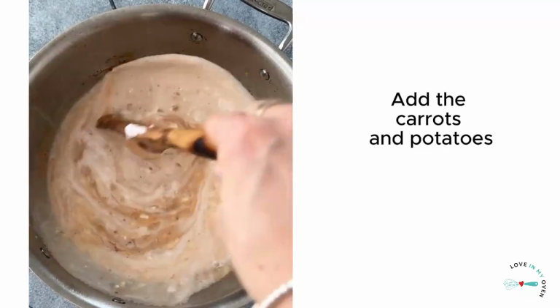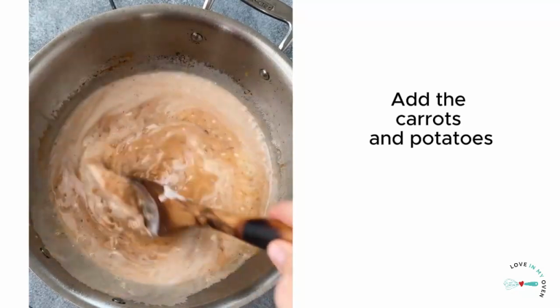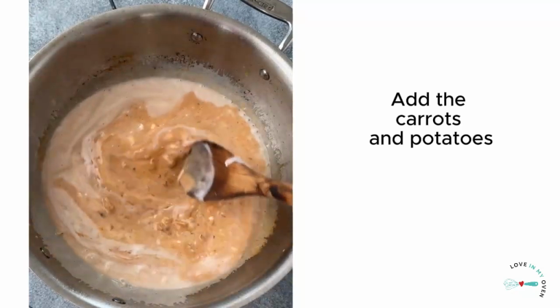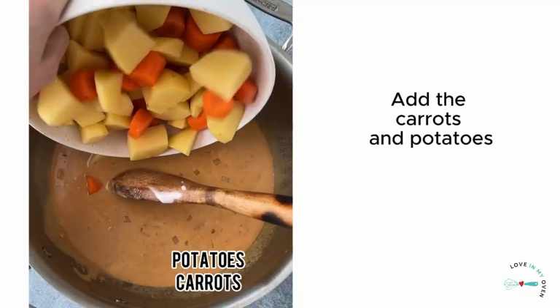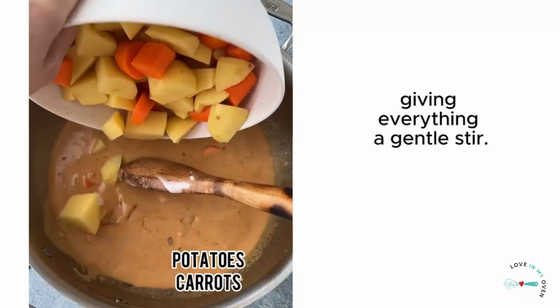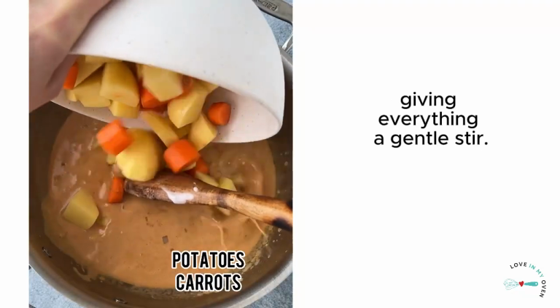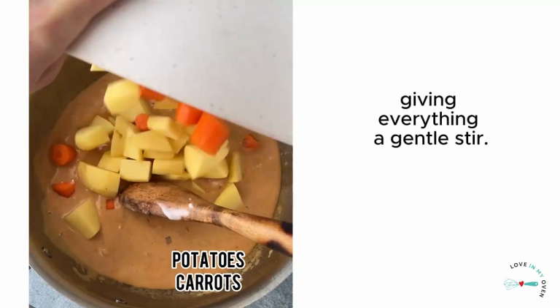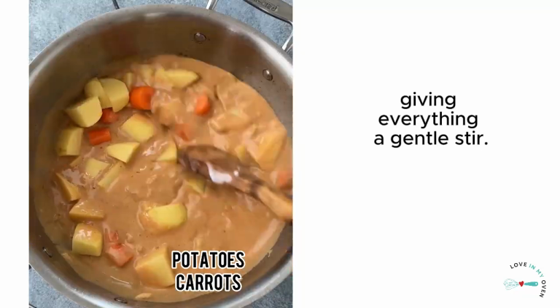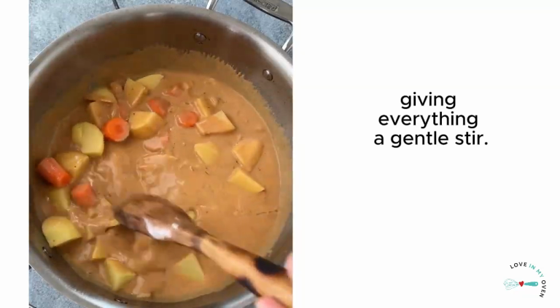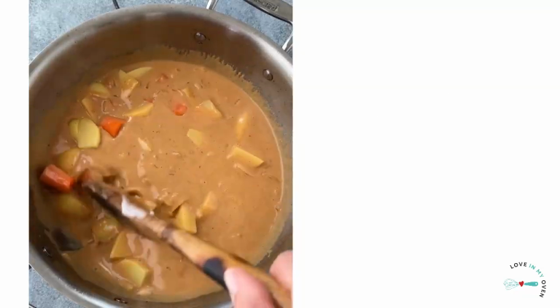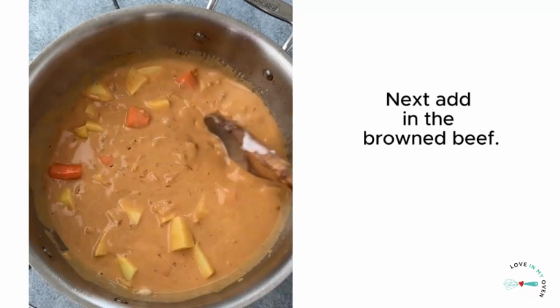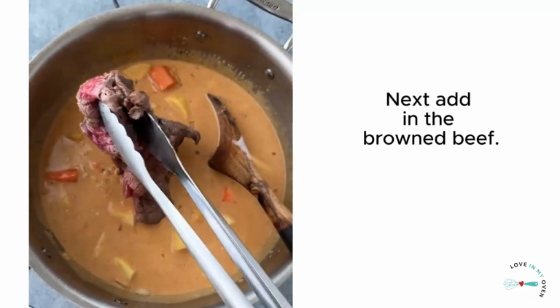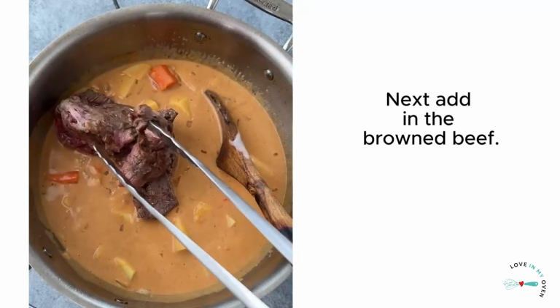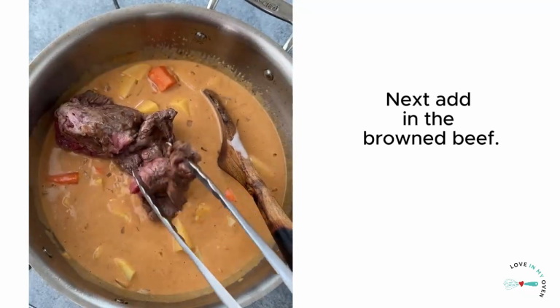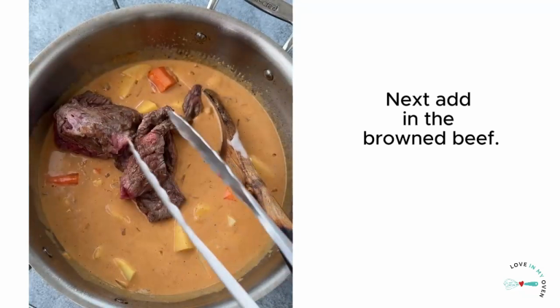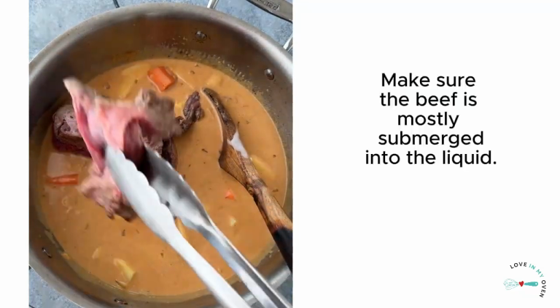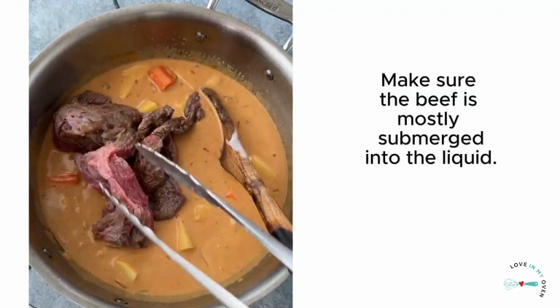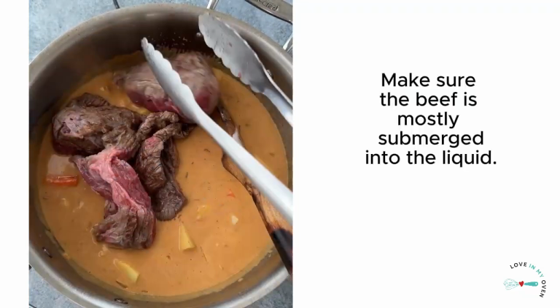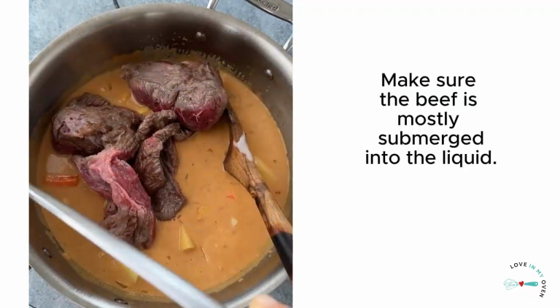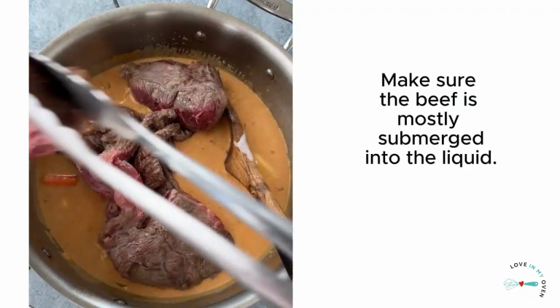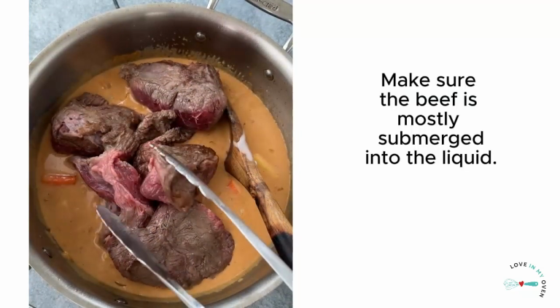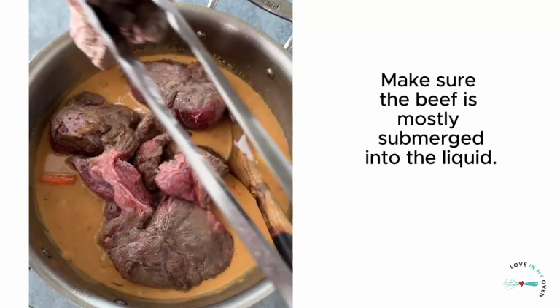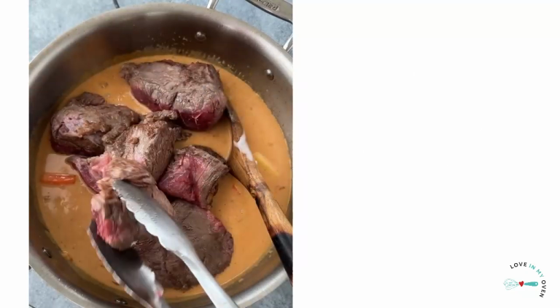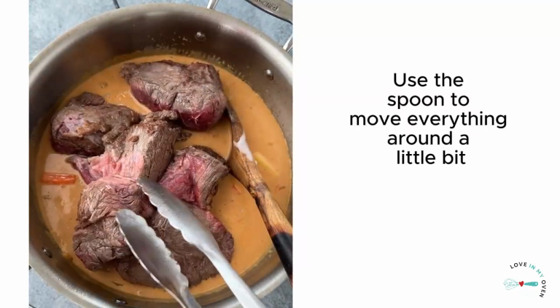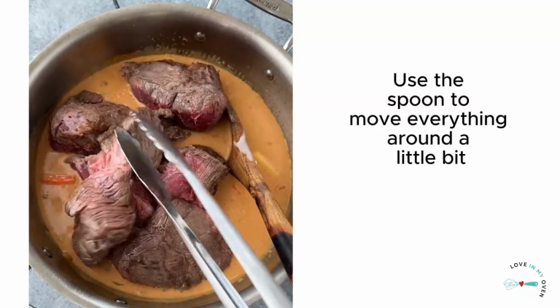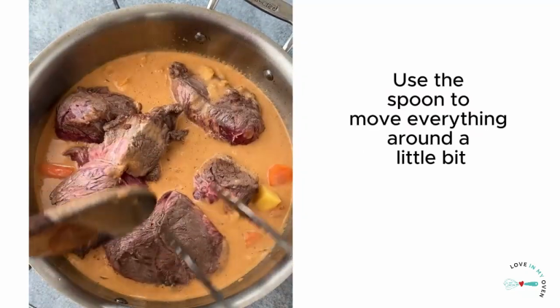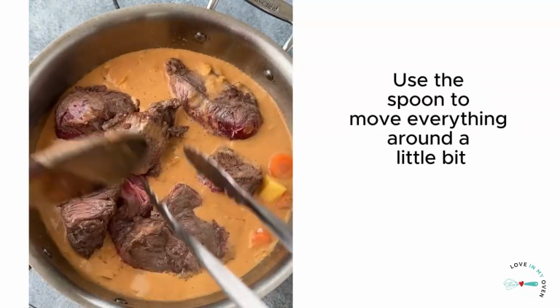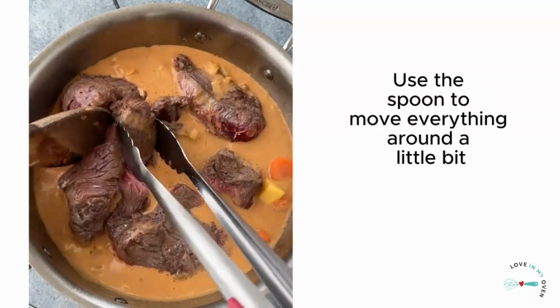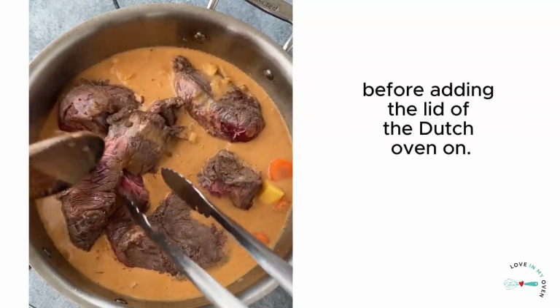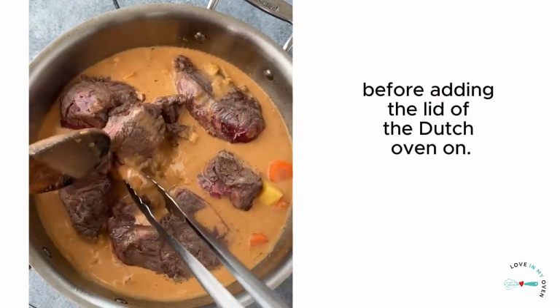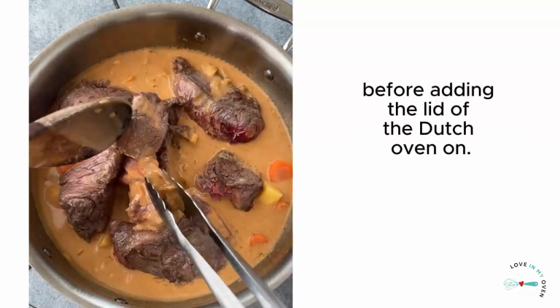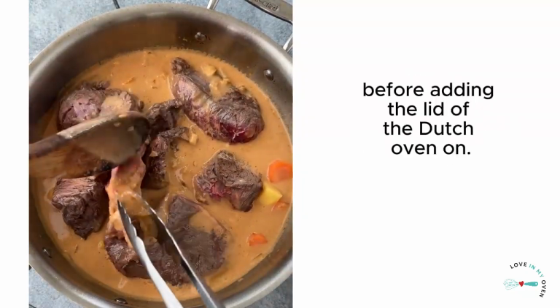Add the carrots and potatoes, giving everything a gentle stir. Next, add in the browned beef, making sure the beef is mostly submerged into the liquid. Use the spoon to move everything around a little bit before adding the lid of the Dutch oven on.